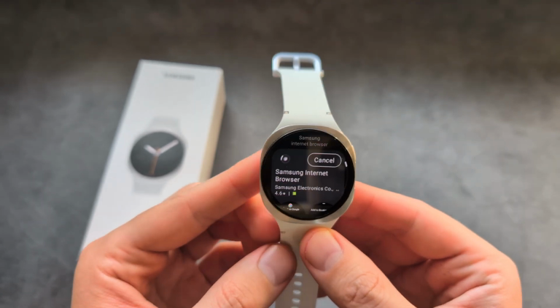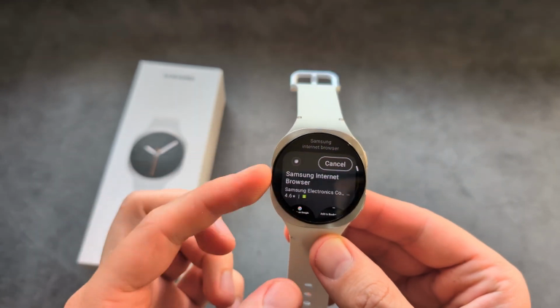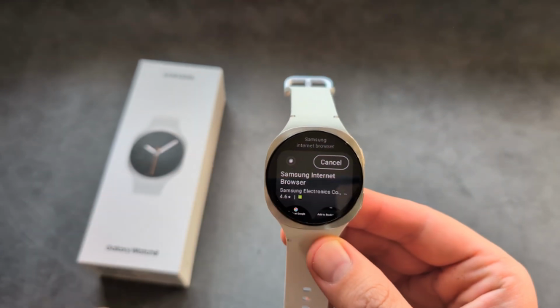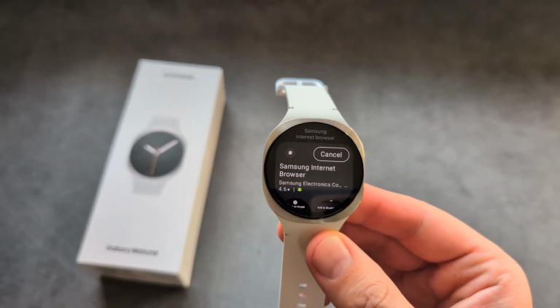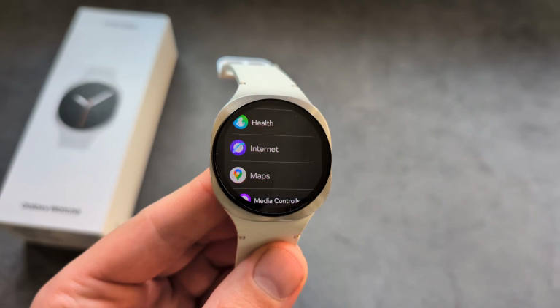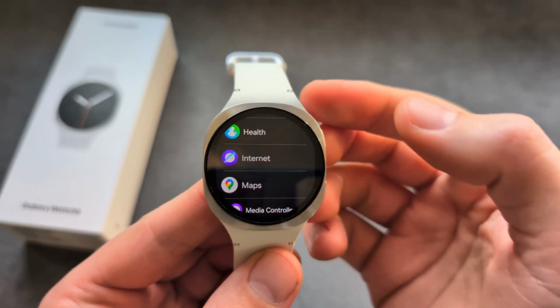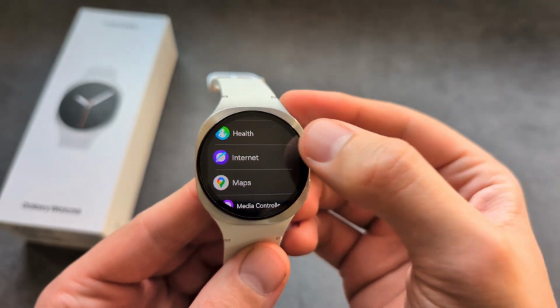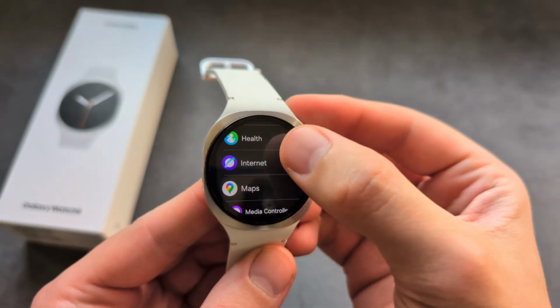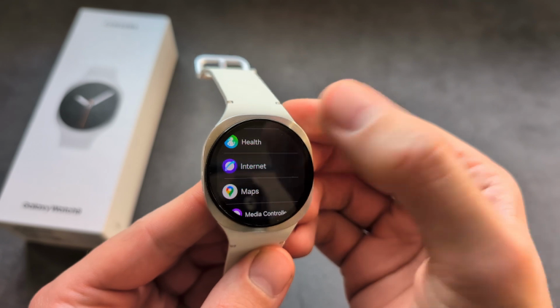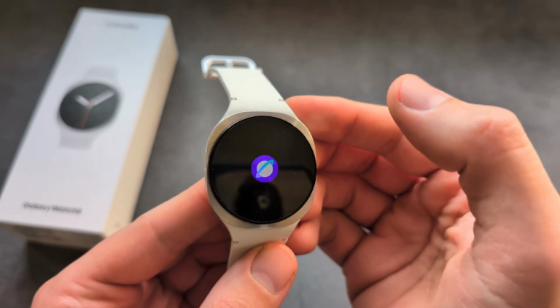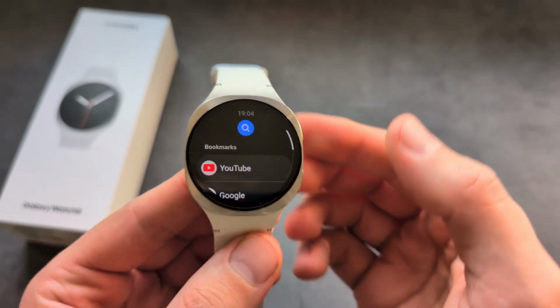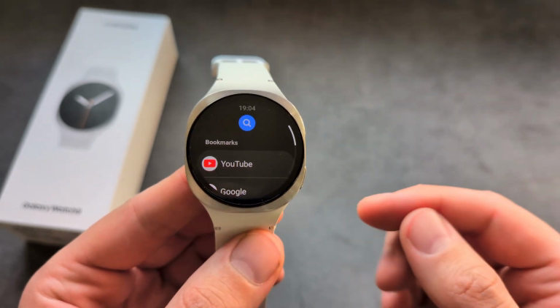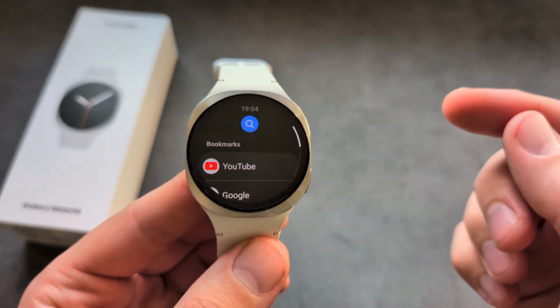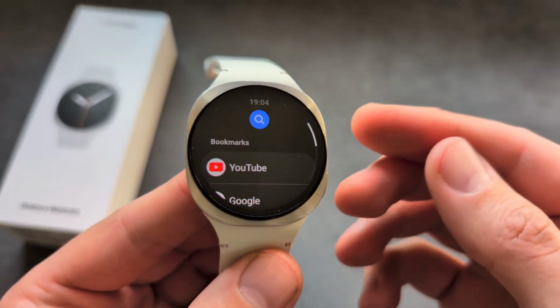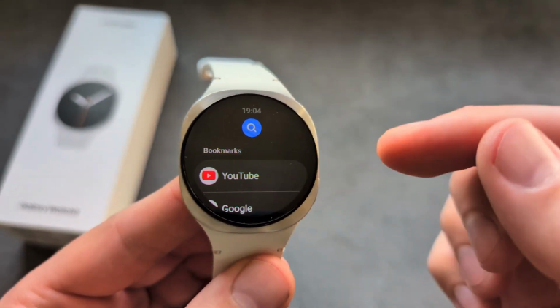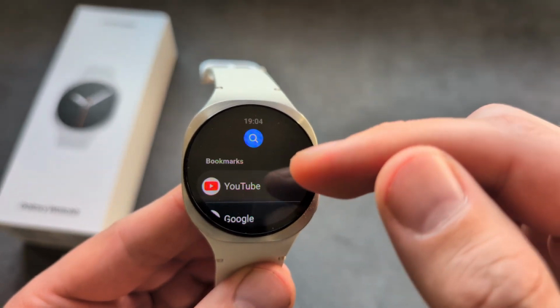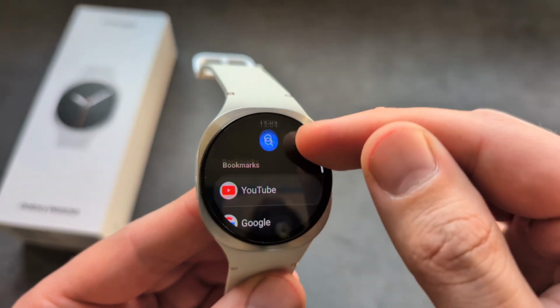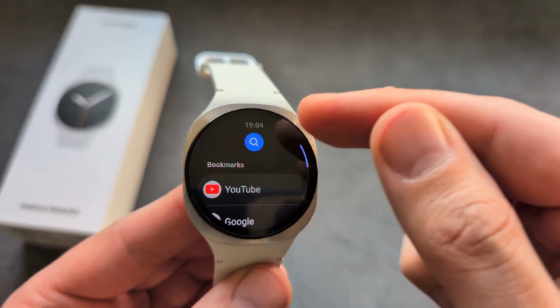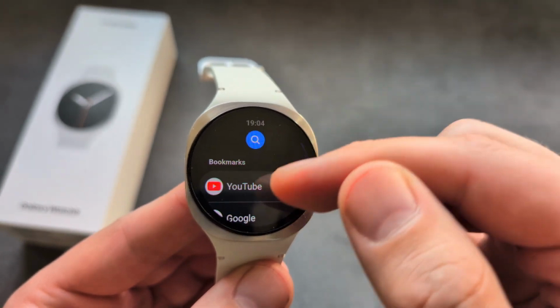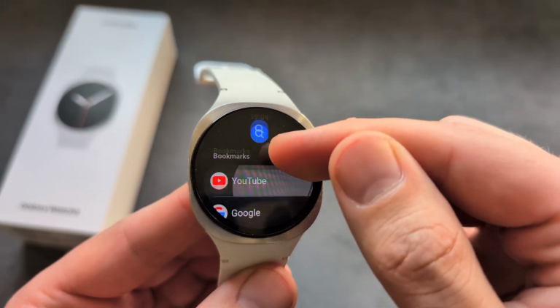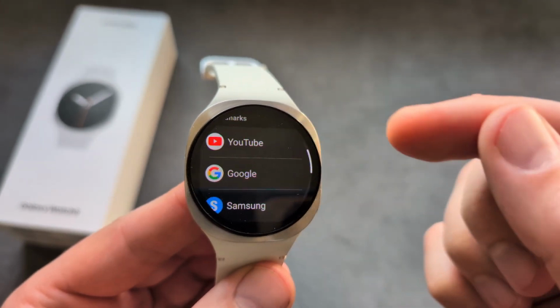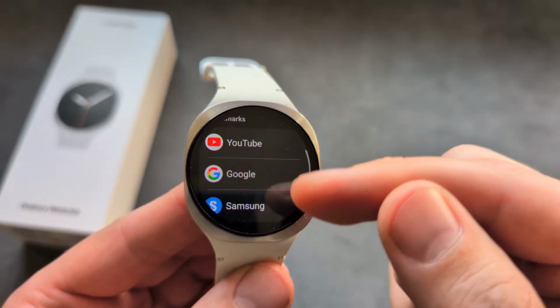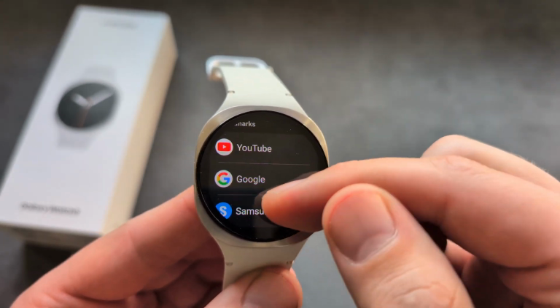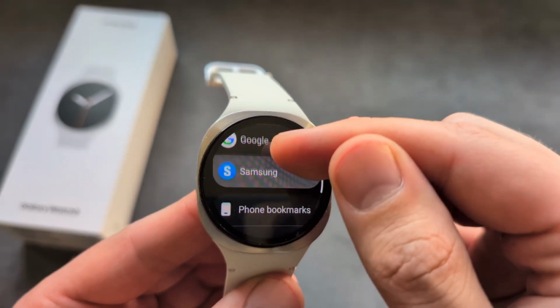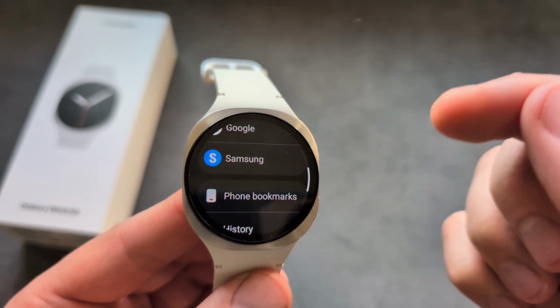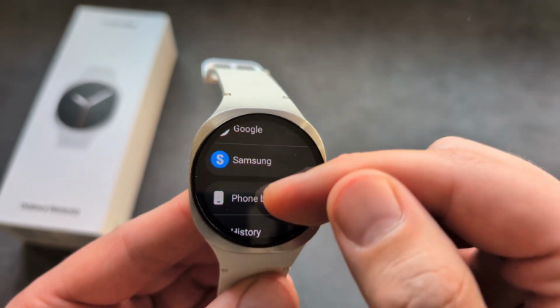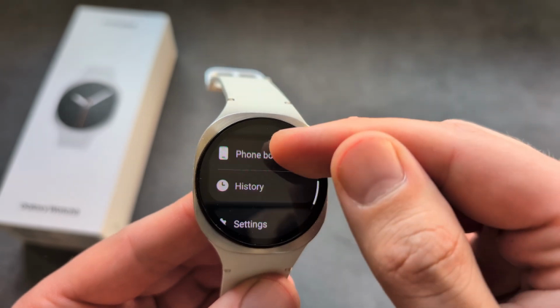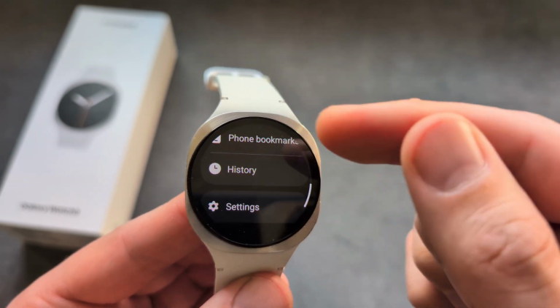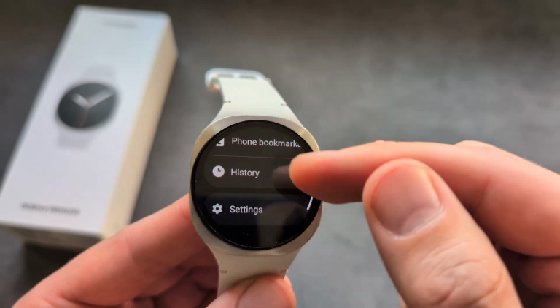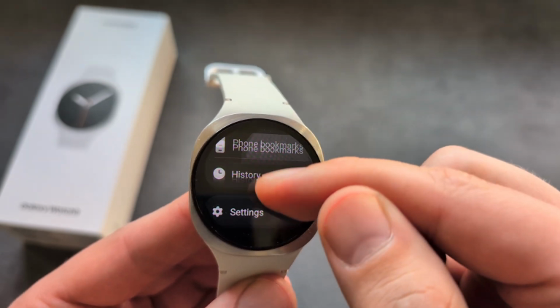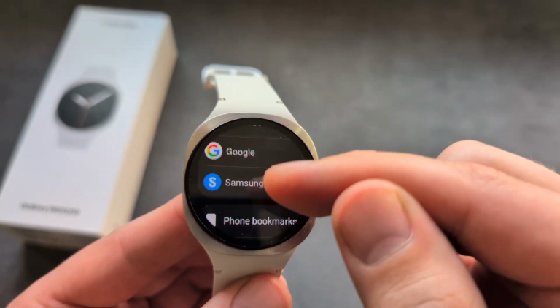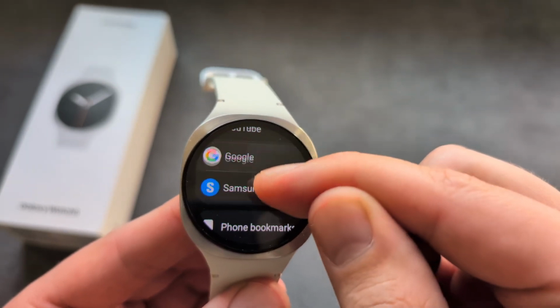Let's download it. Once we install it, it will get placed in your apps. As you can see, we can quickly open up YouTube, Google search, and even our bookmarks here as well.